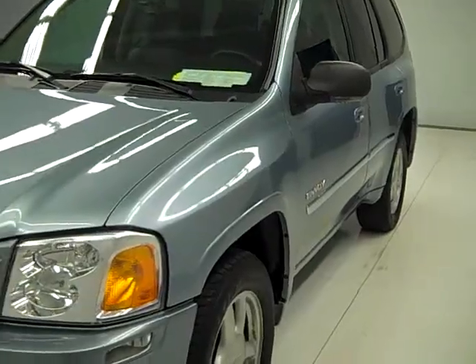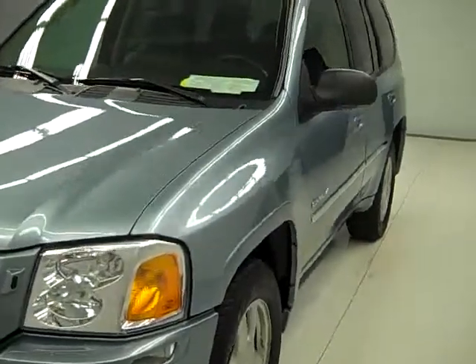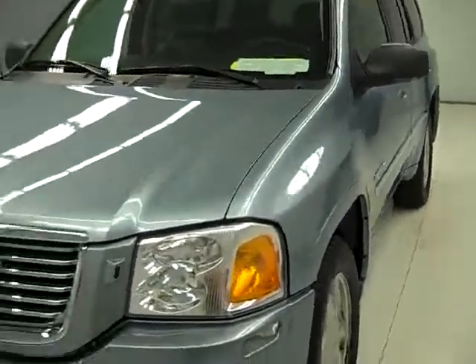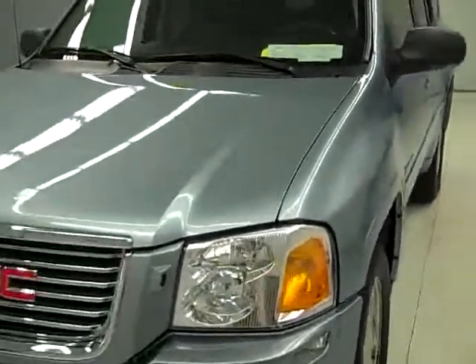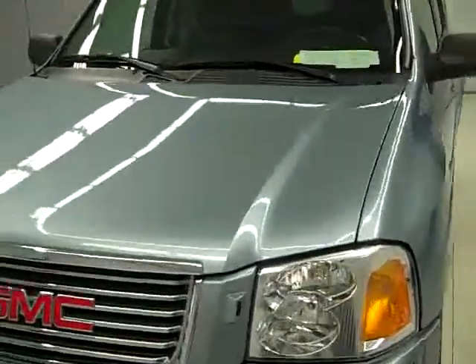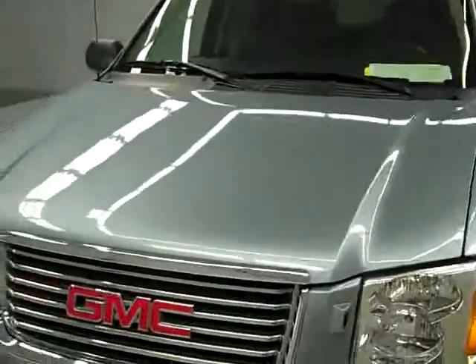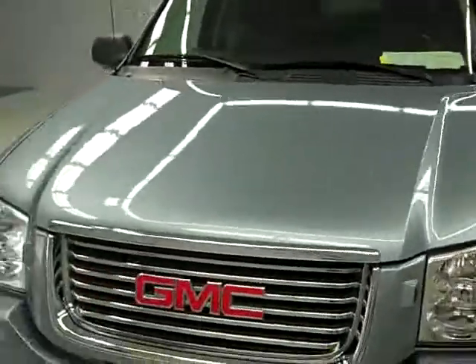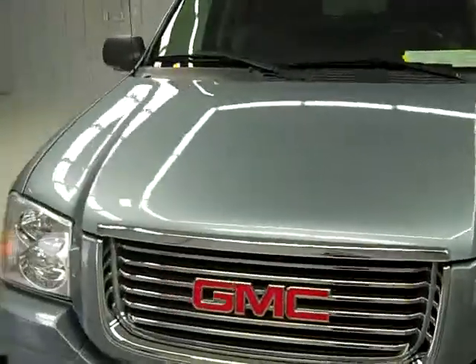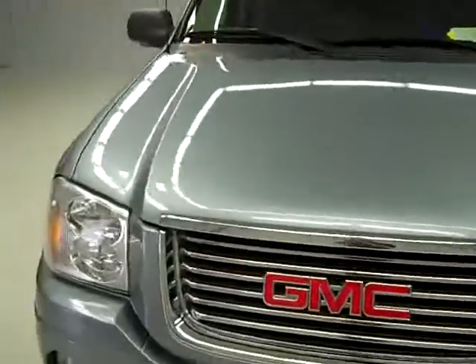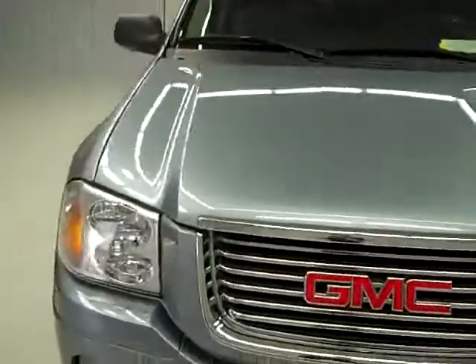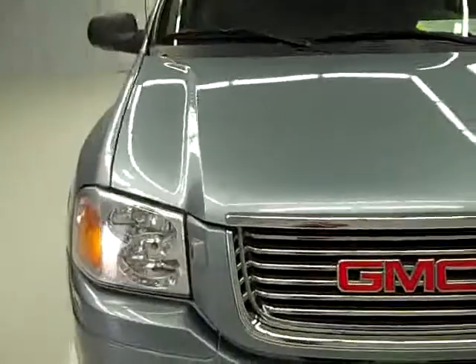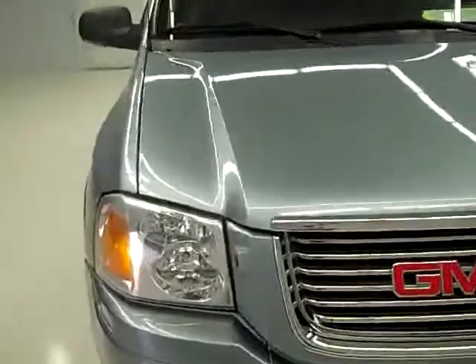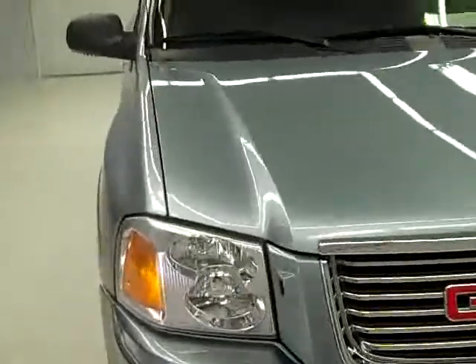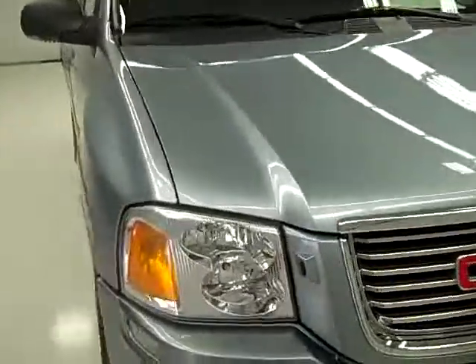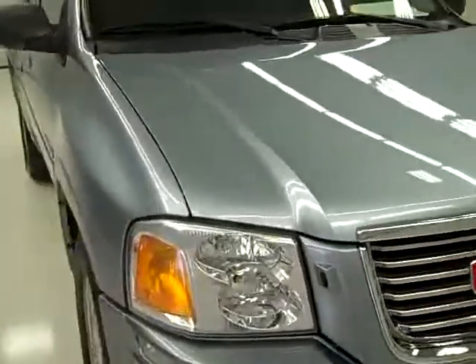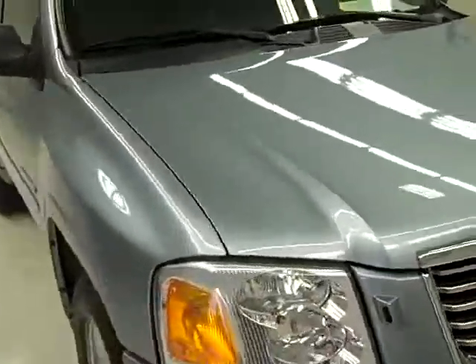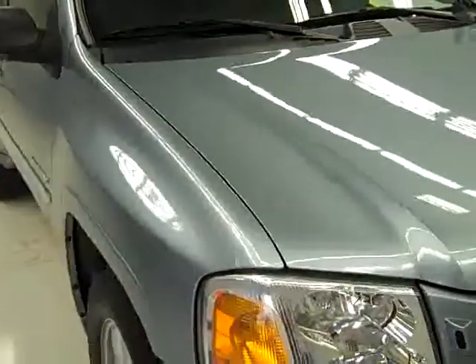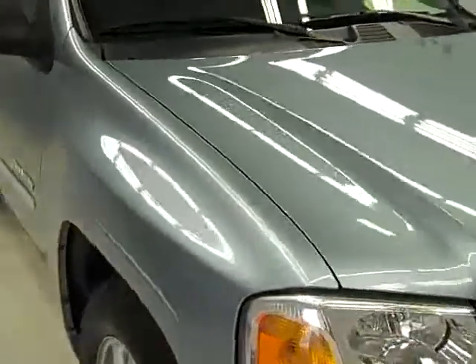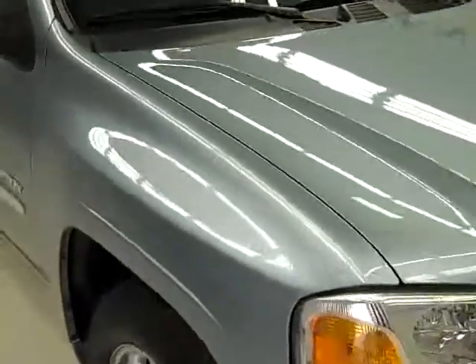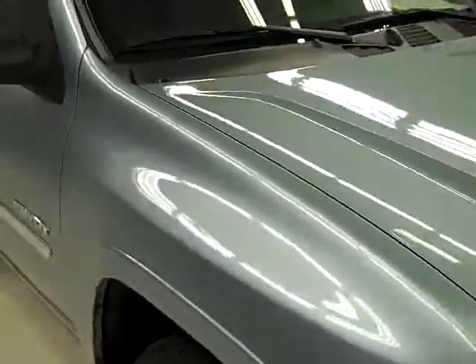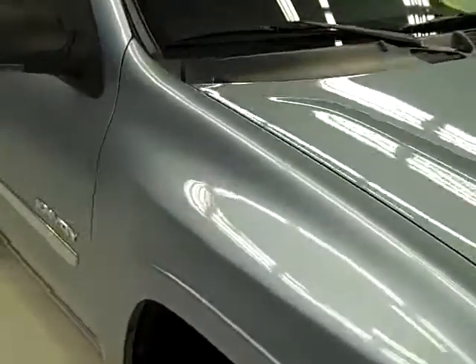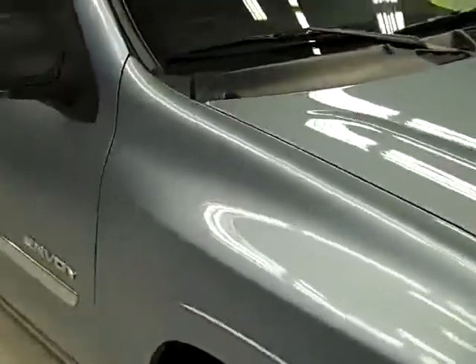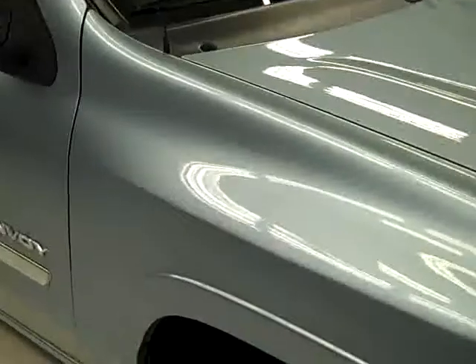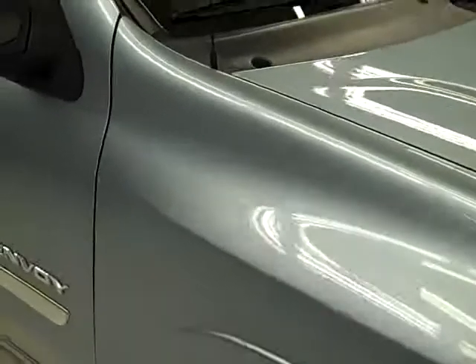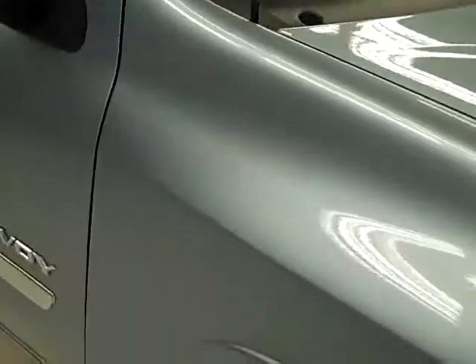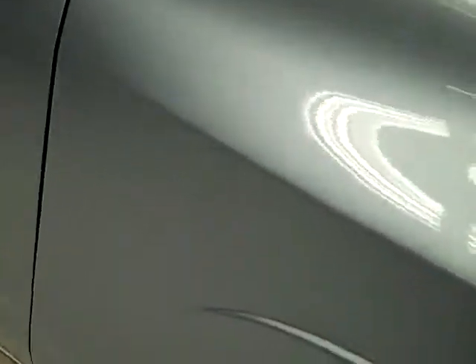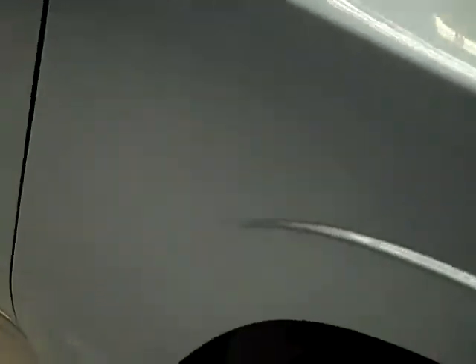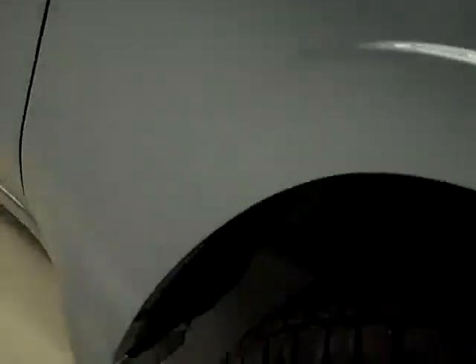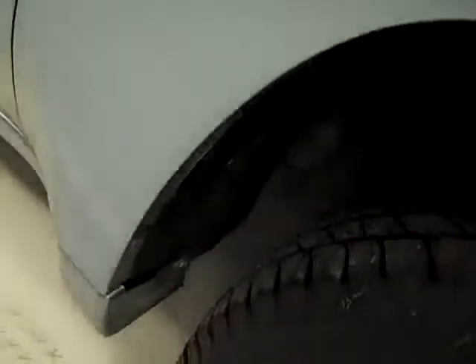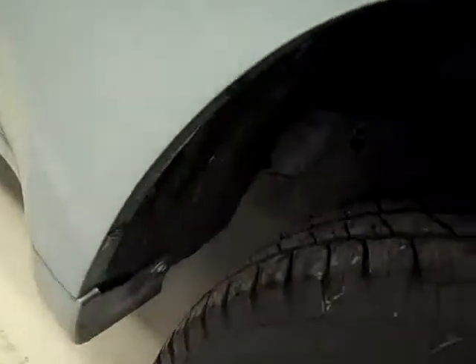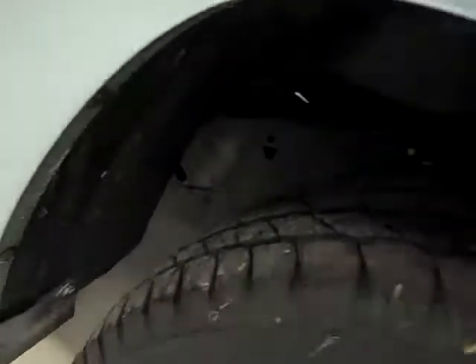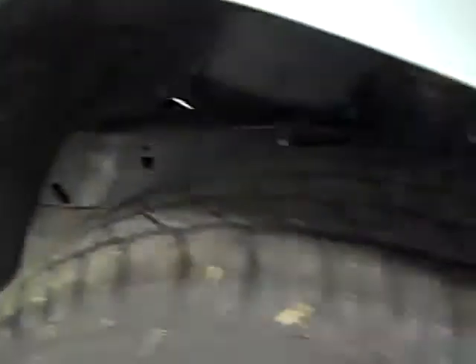This is stock number B16, a 2006 GMC Envoy with second row bench seating, the SLT package. It's got a light blue color, 52,000 miles, and the 4.2 liter engine.